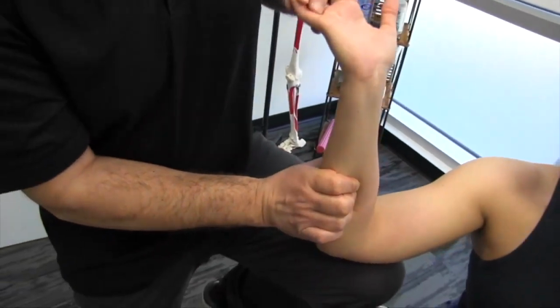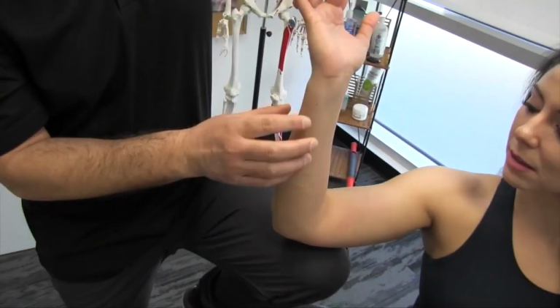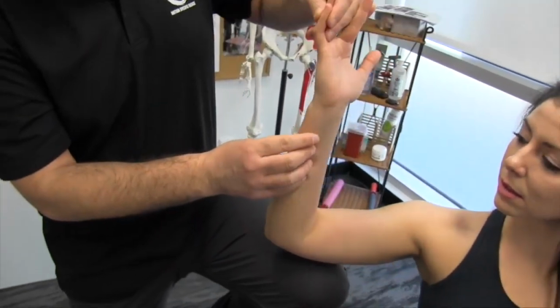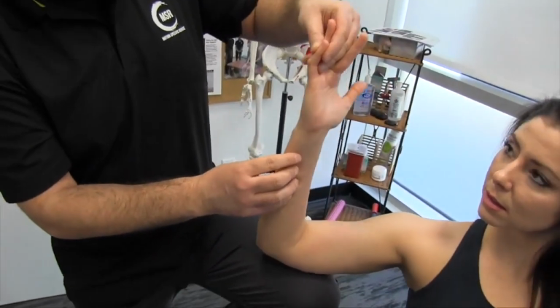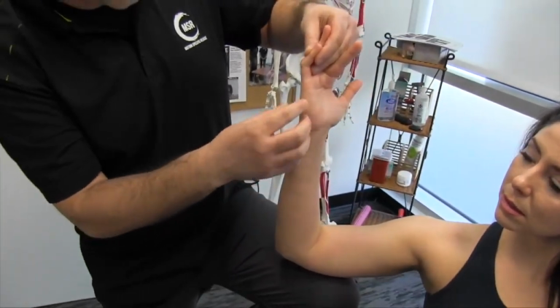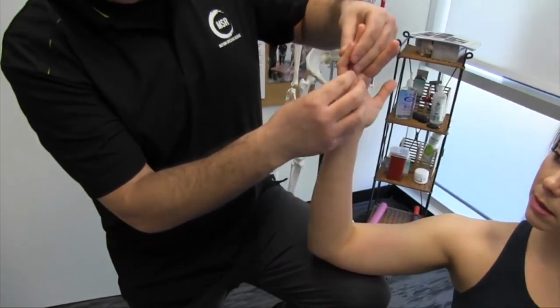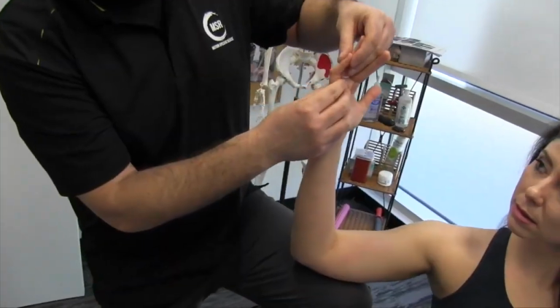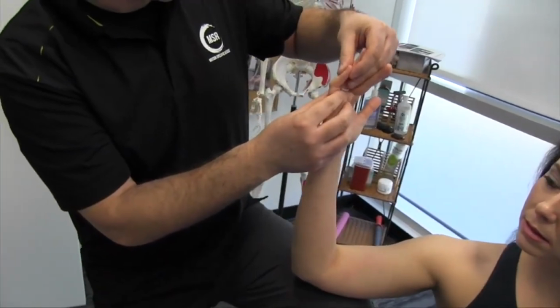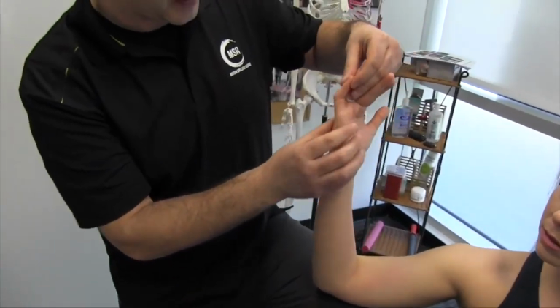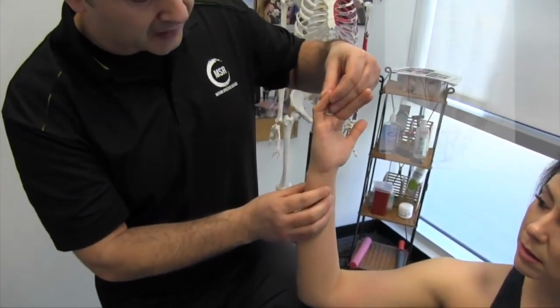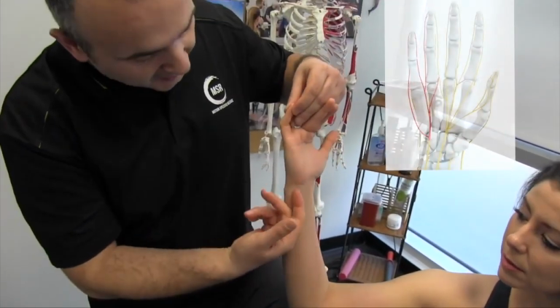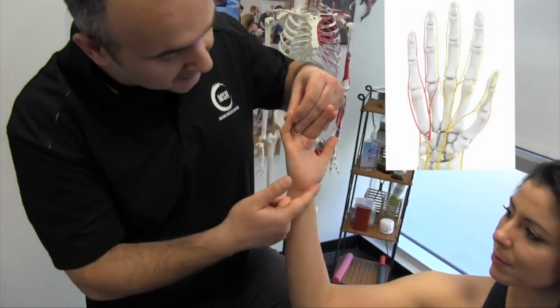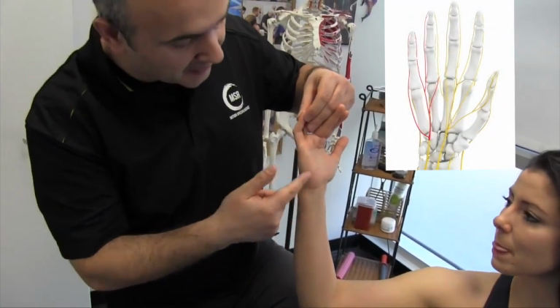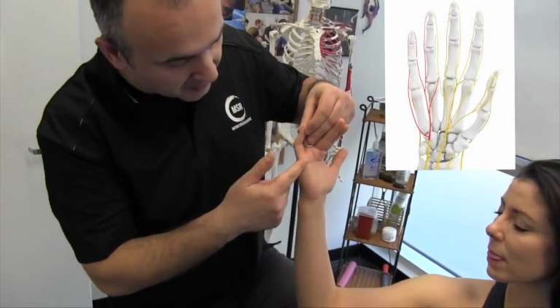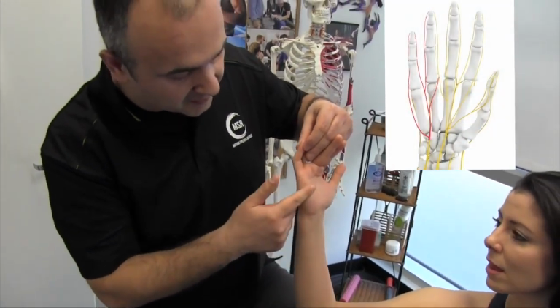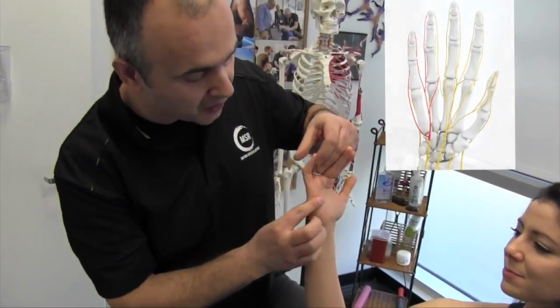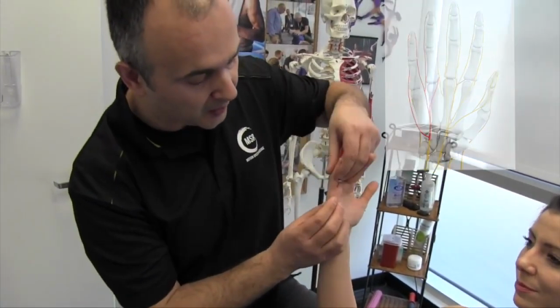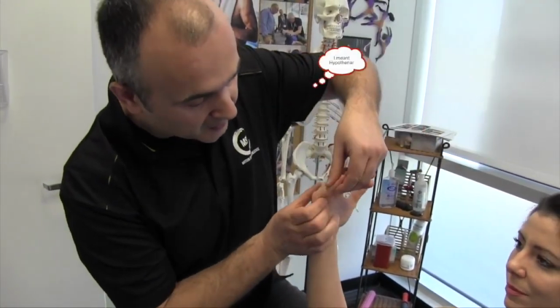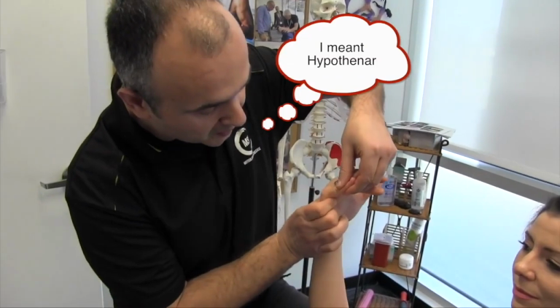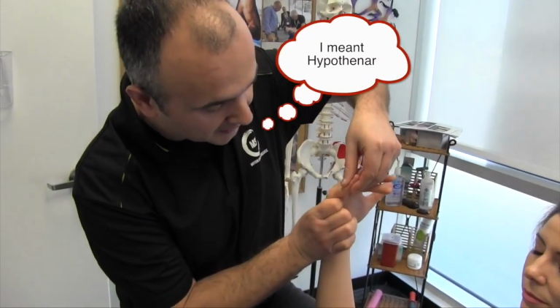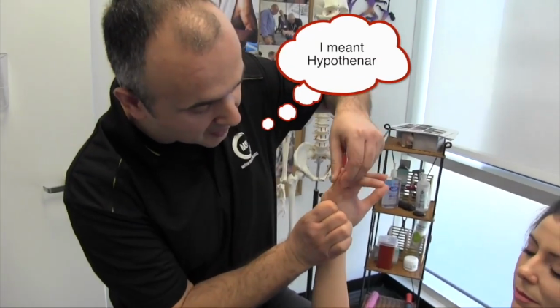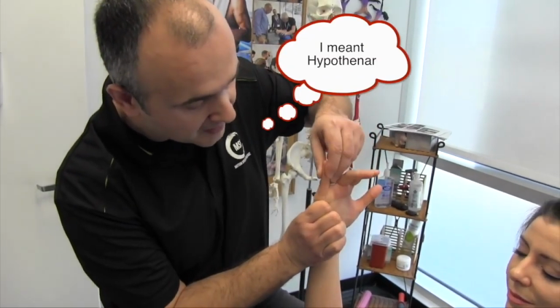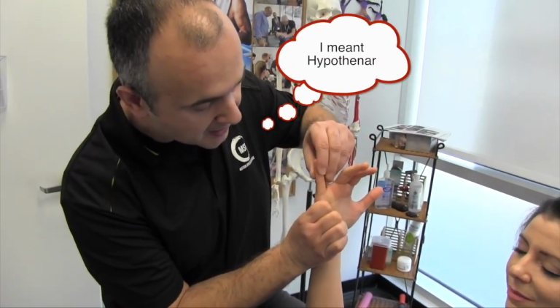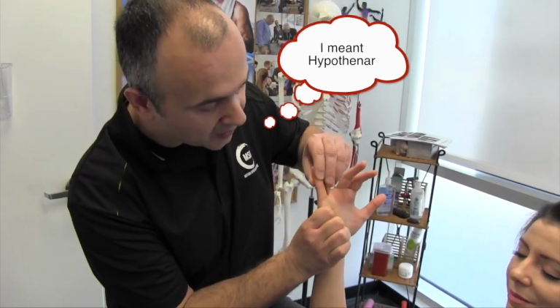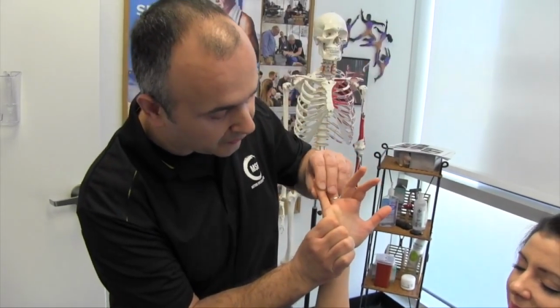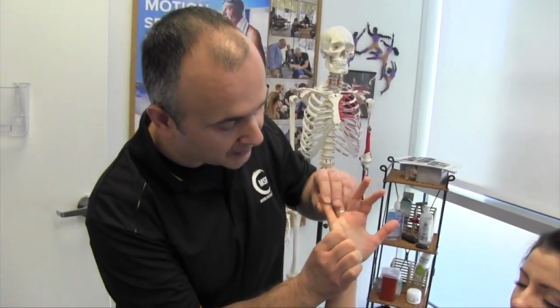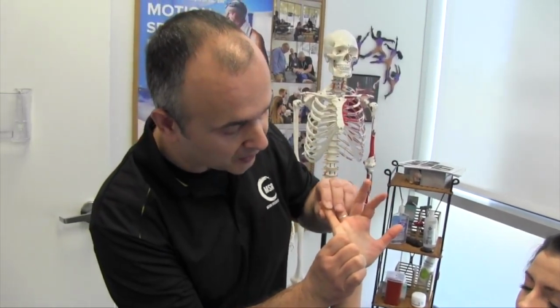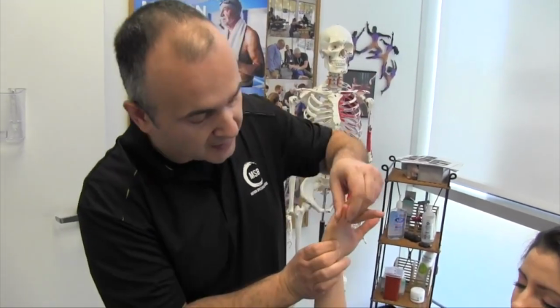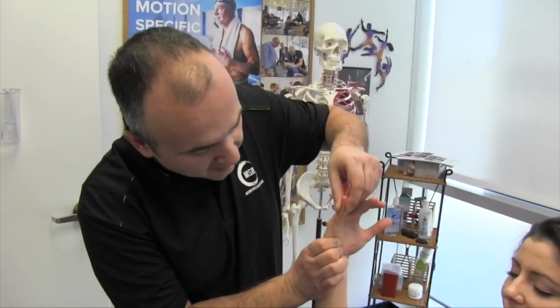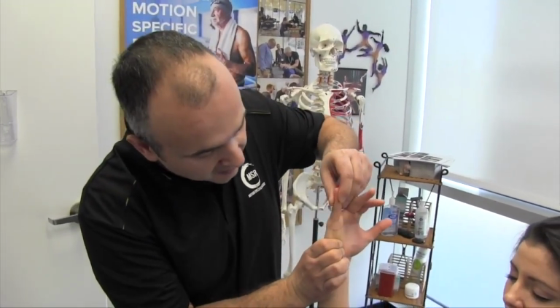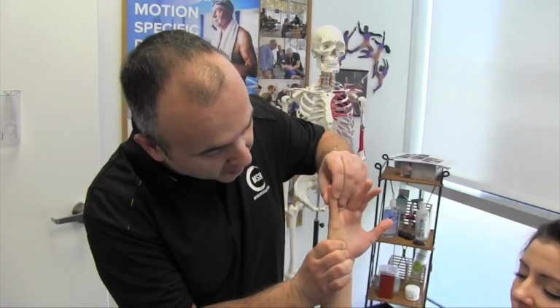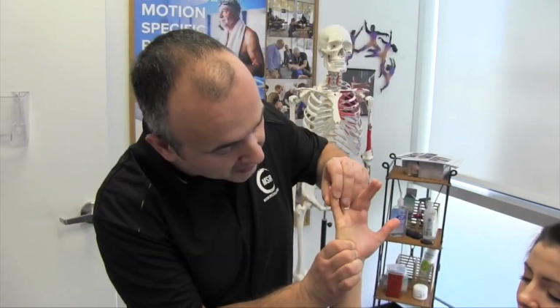A neuropathy of this nerve is associated with motor weakness of the fourth and fifth digits. It does innervate three muscles in the thenar as well, so we want to get in there and also free up any restrictions in the palmar area.